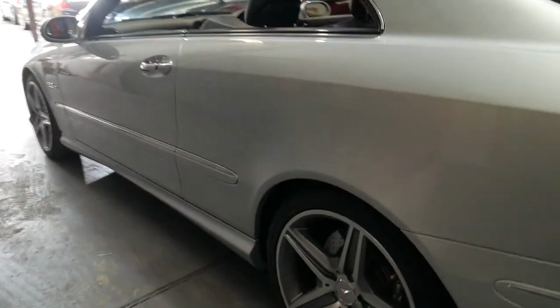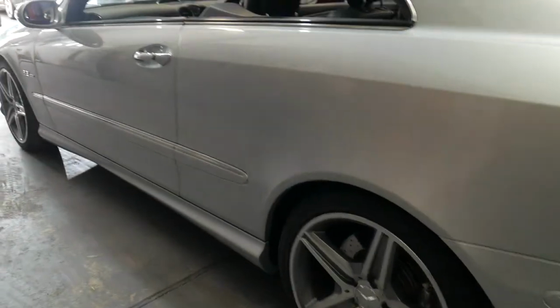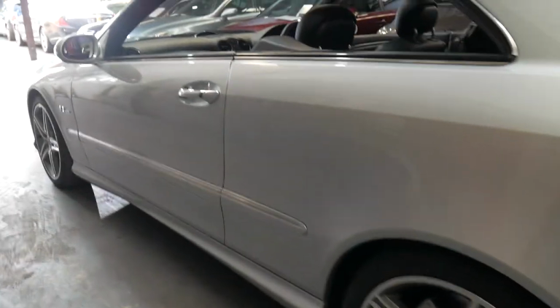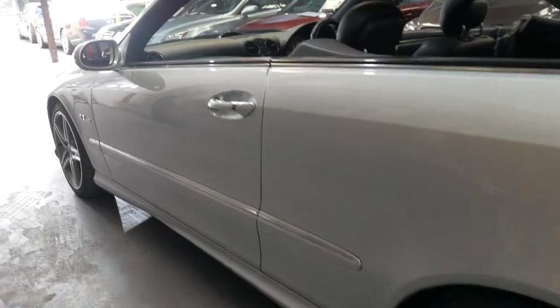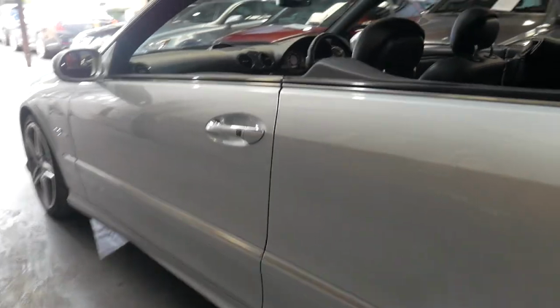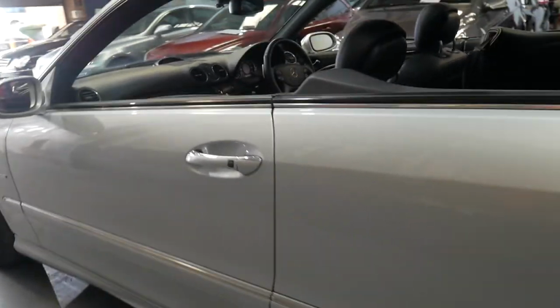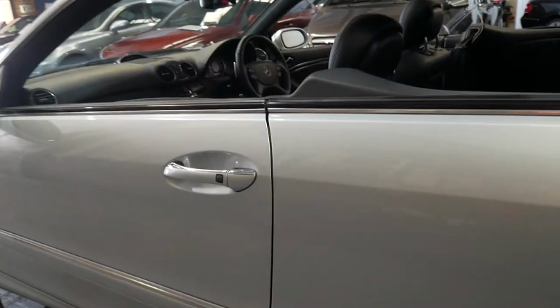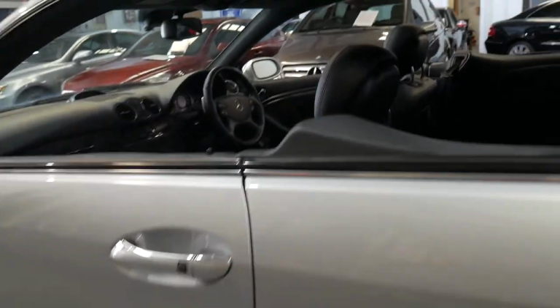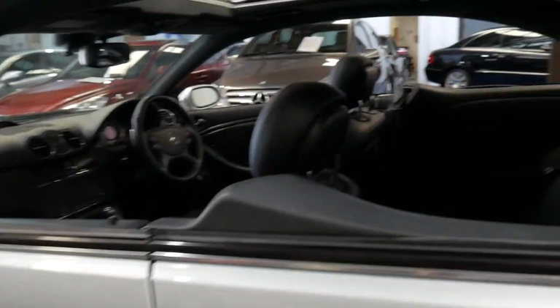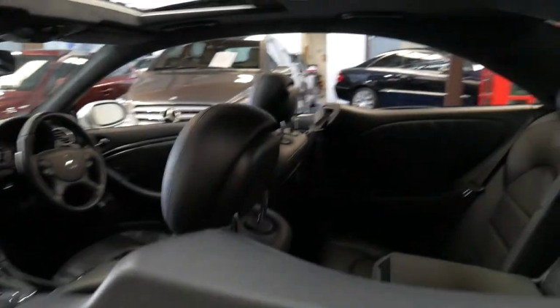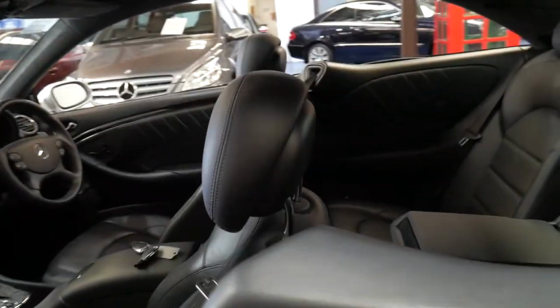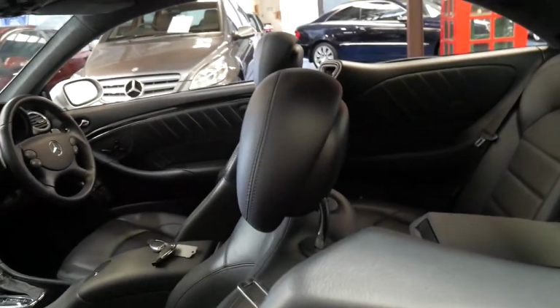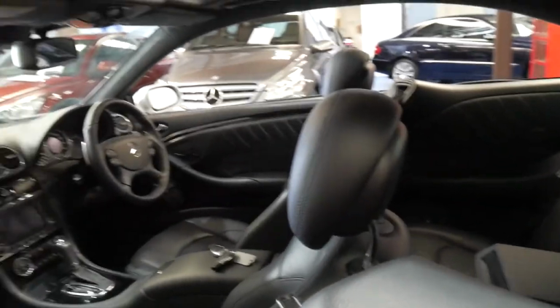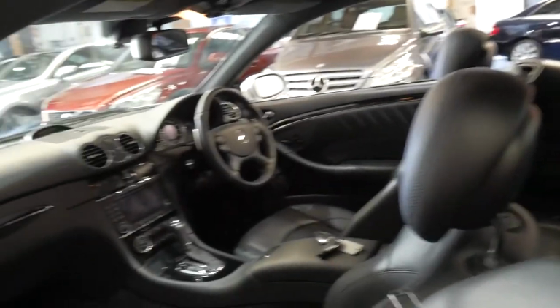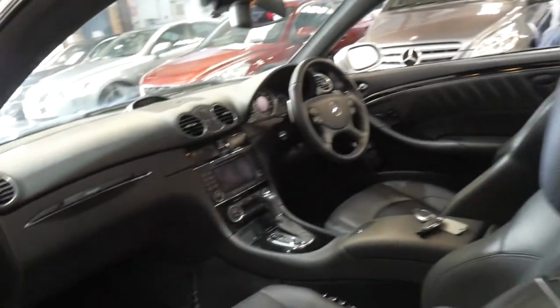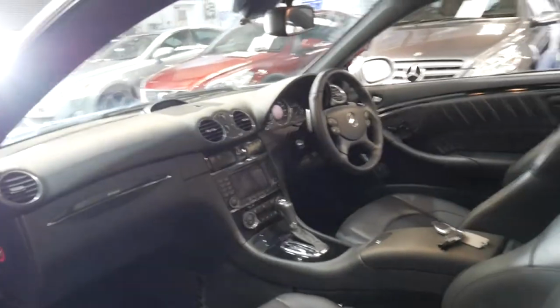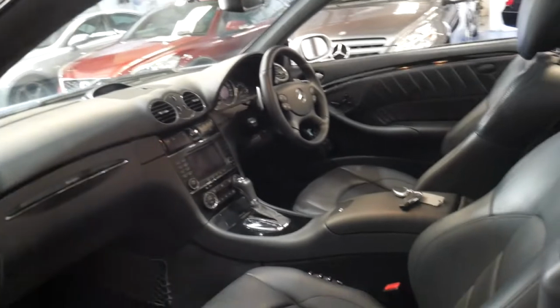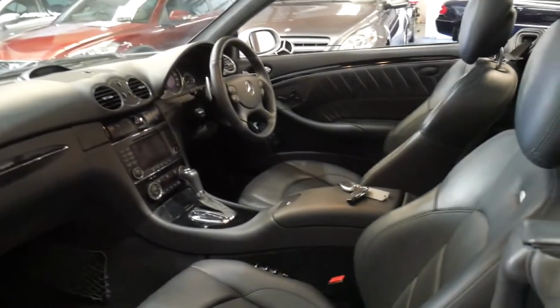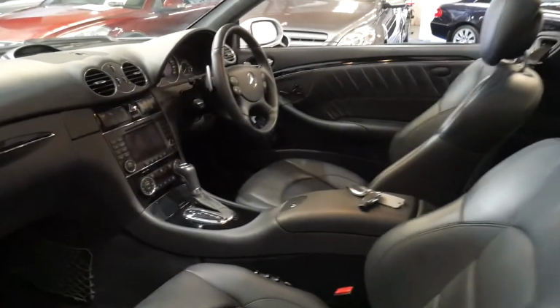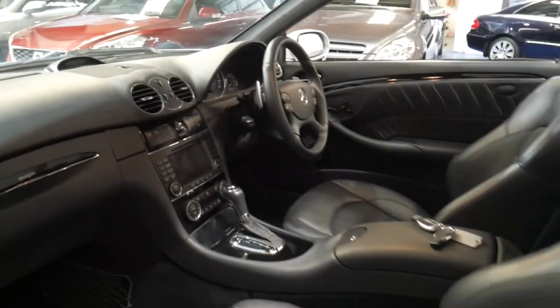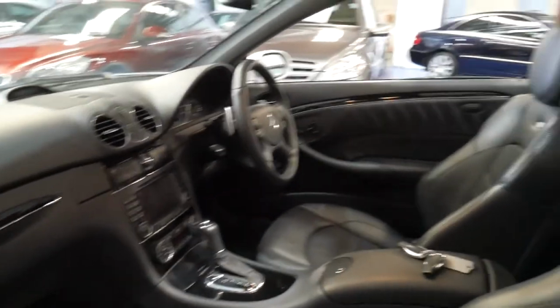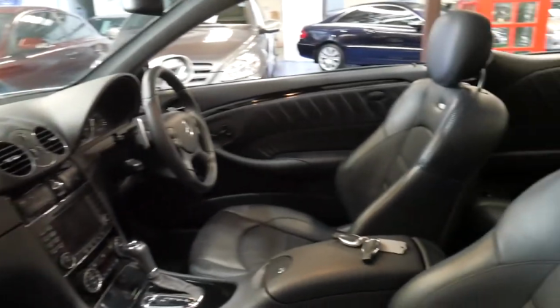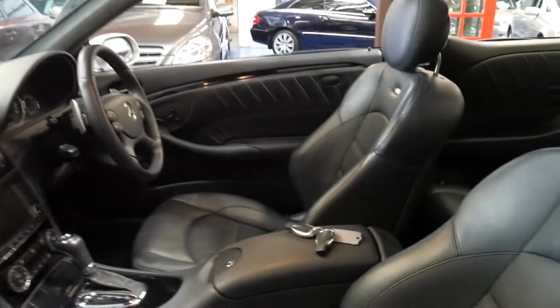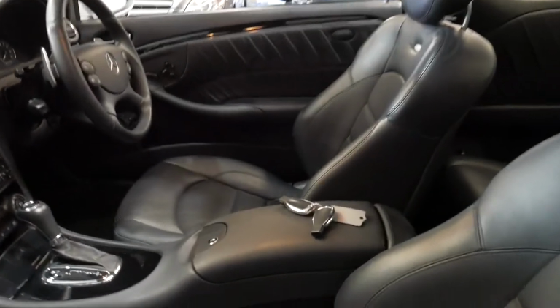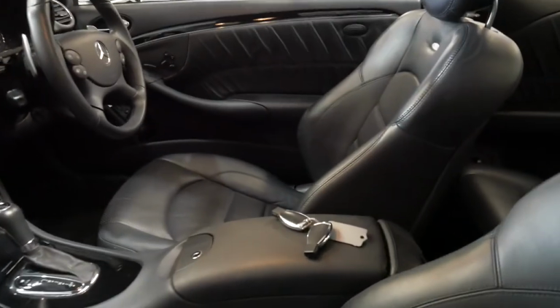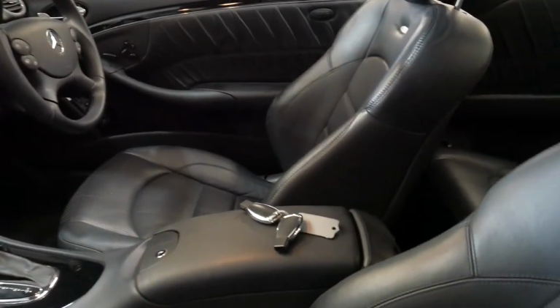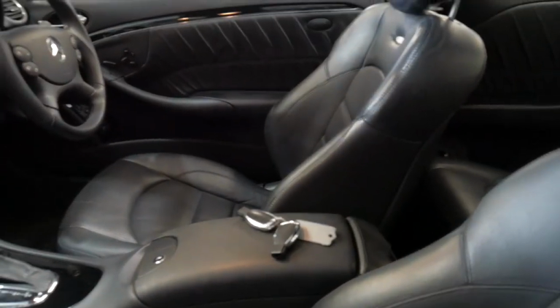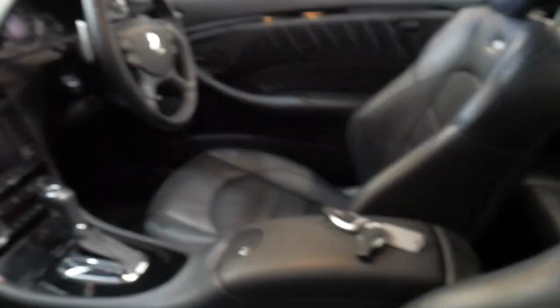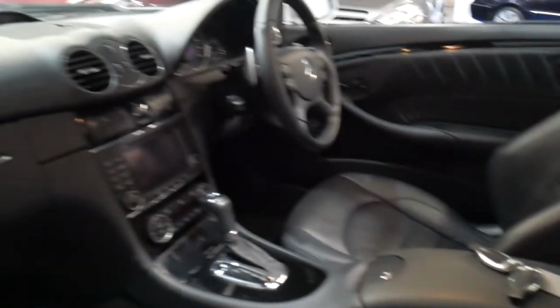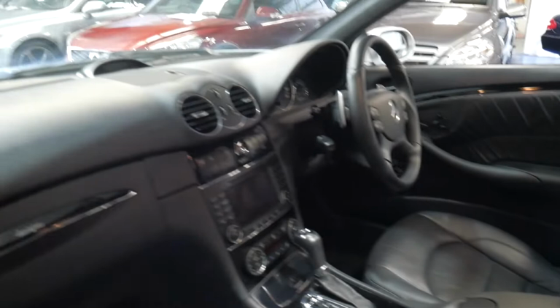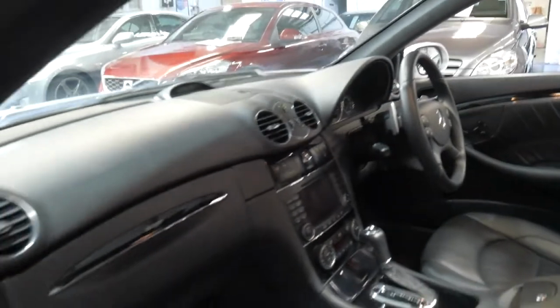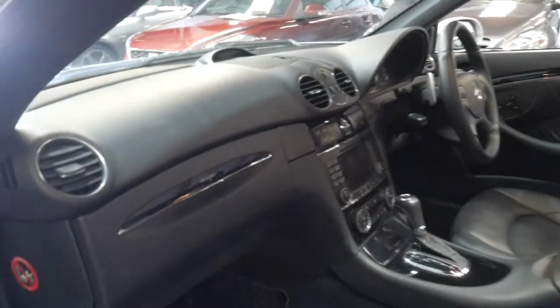The alloy wheels are gorgeous. They've got a couple of minor marks on them, which we will attend to. We think the car is a one-owner car from looking at the service history. It does have the original keys and it's just beautiful to drive.